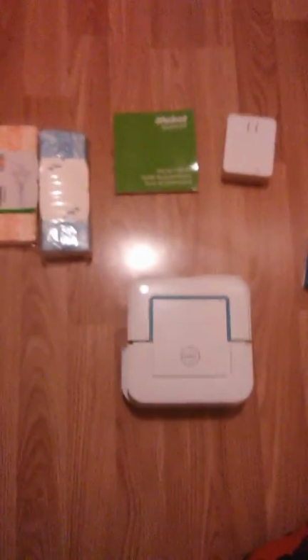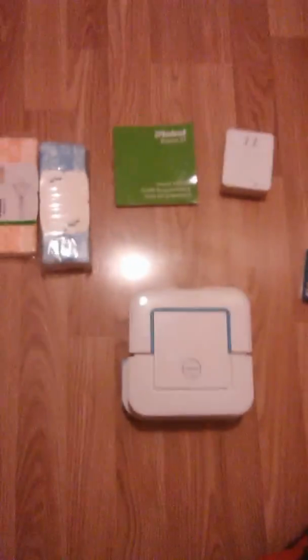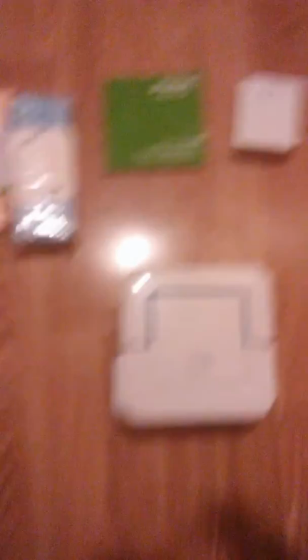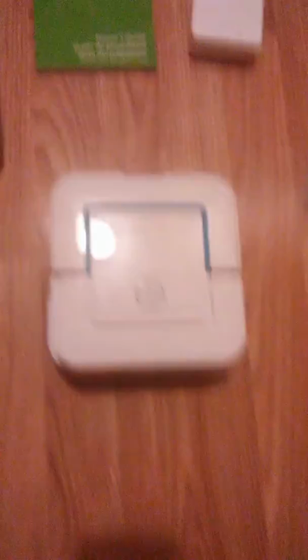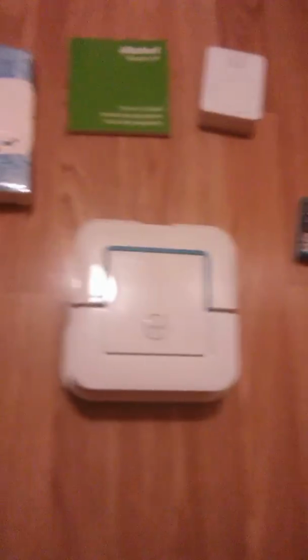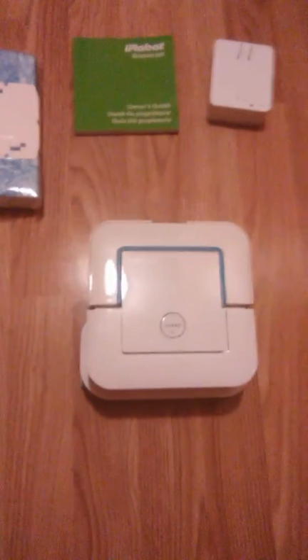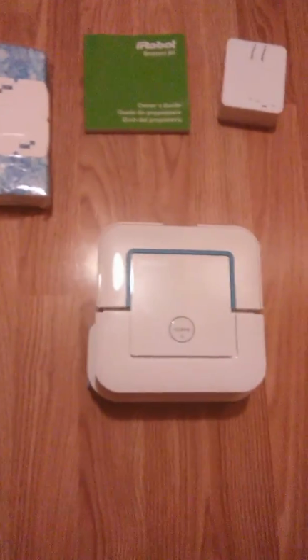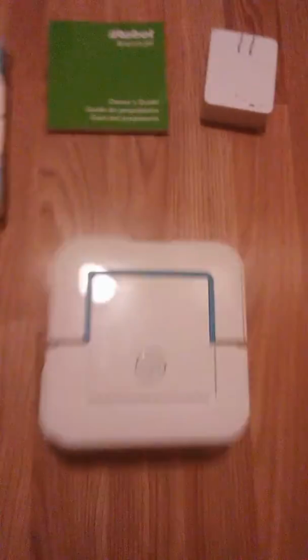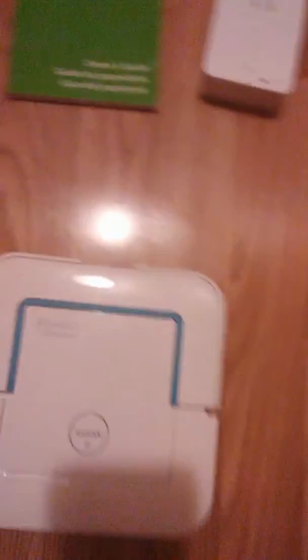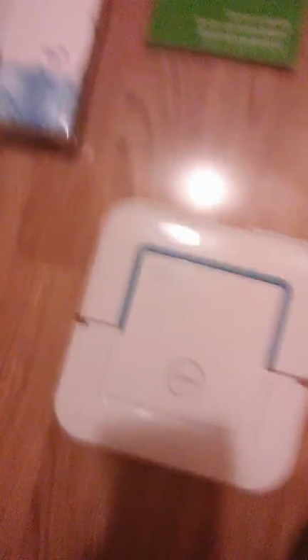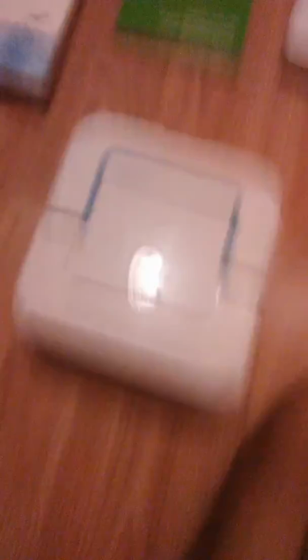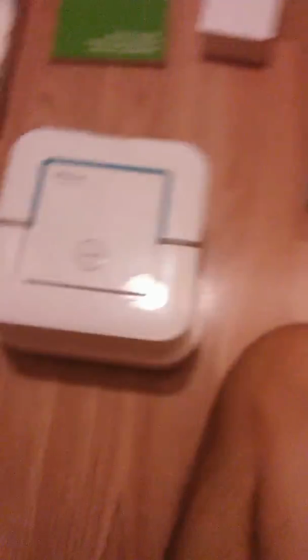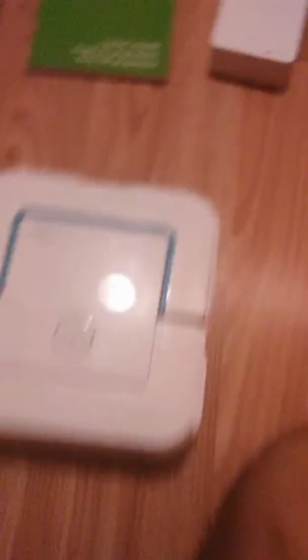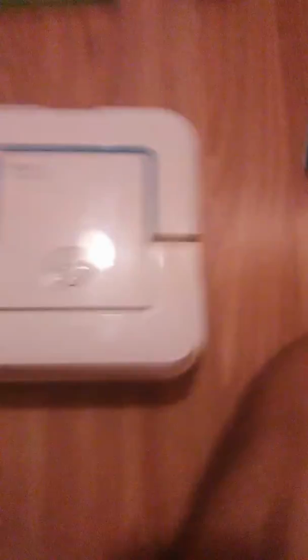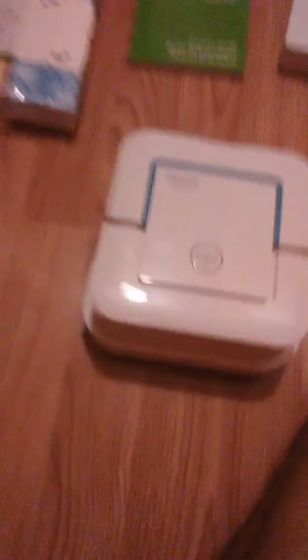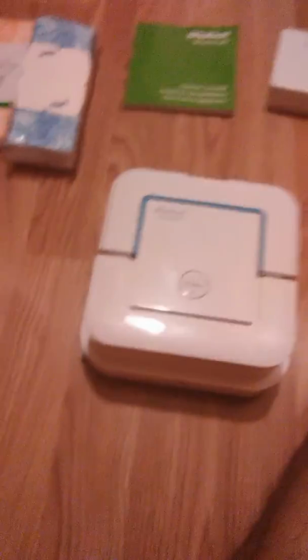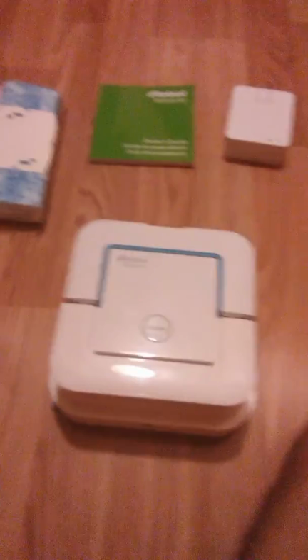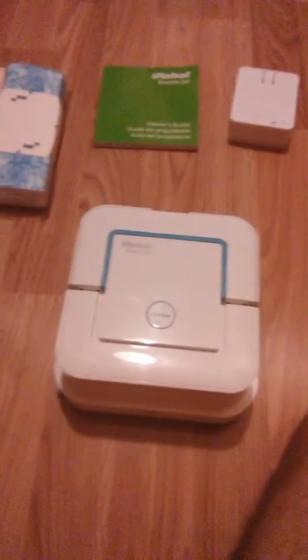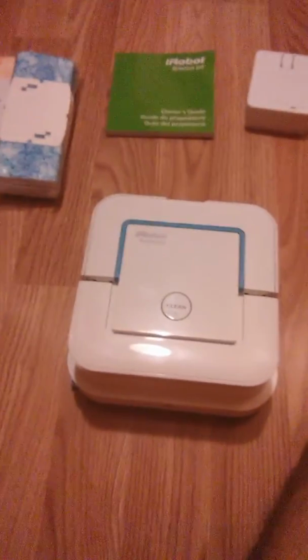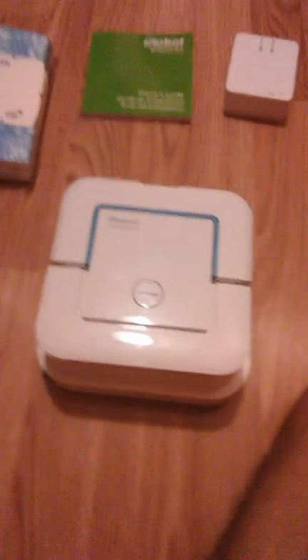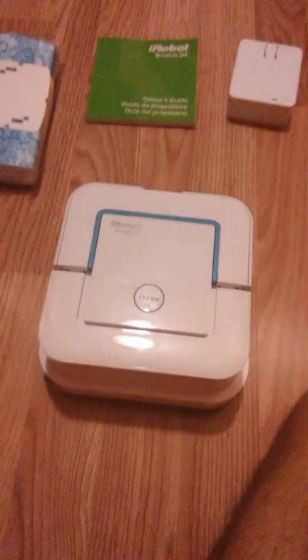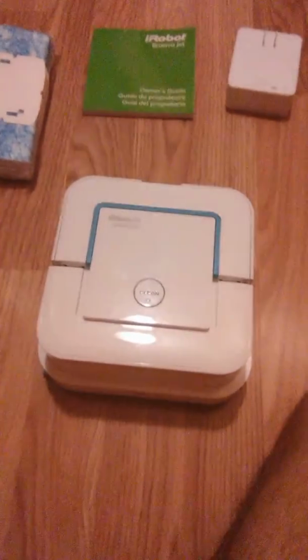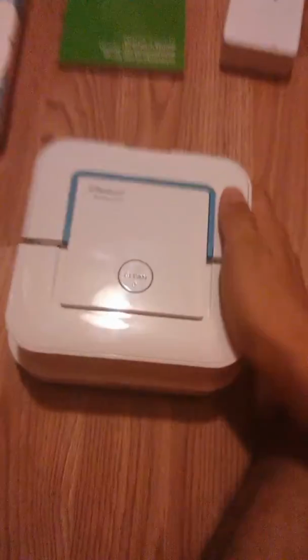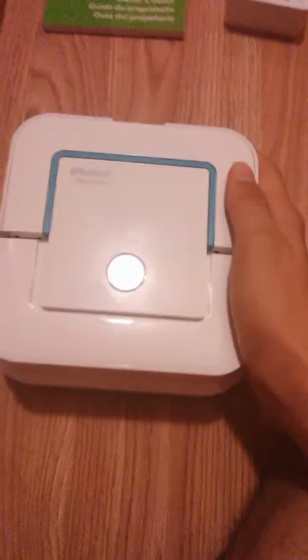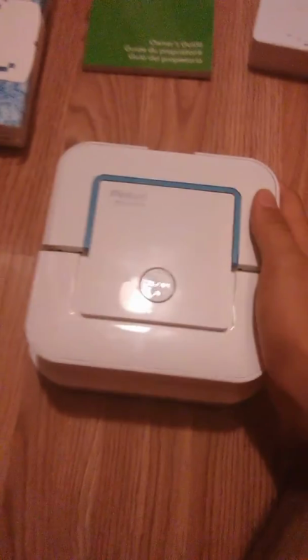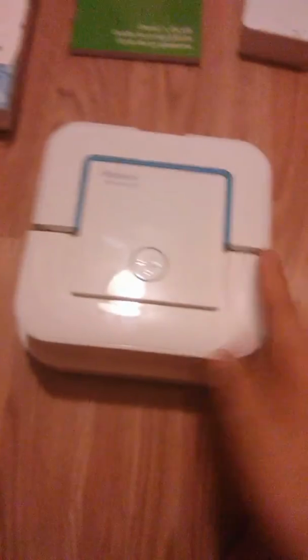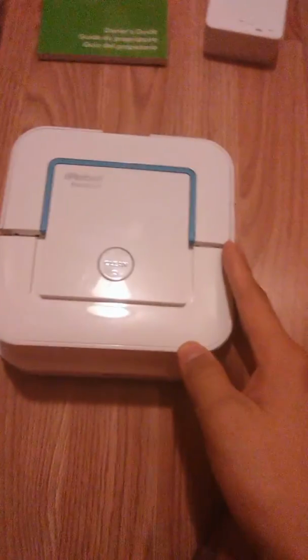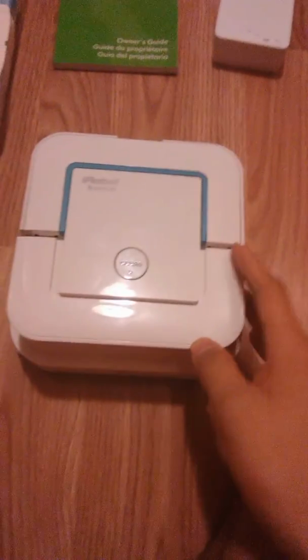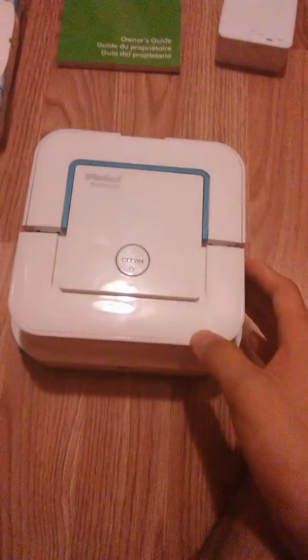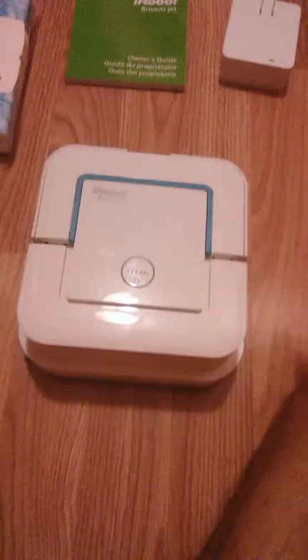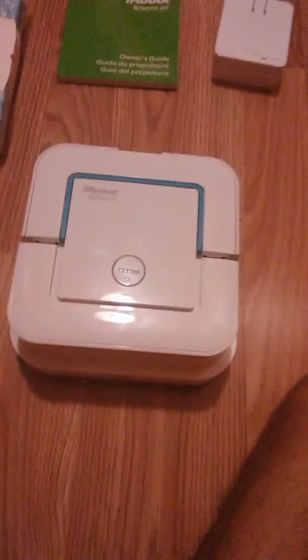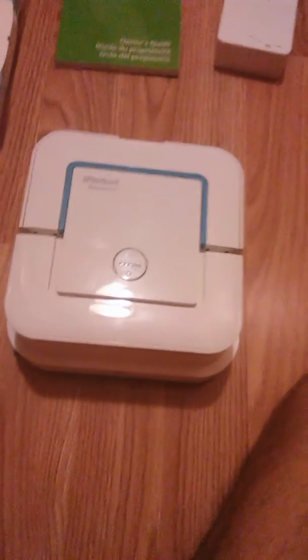Today we are going to be doing a review on the iRobot Braava Jet. Basically, the Braava Jet is a robotic mop which mops the floors for you, so you don't have to do anything.